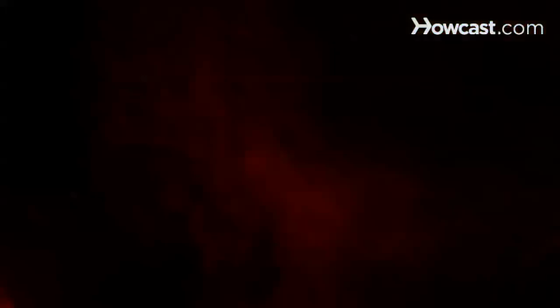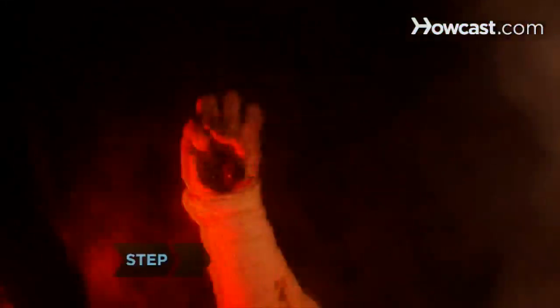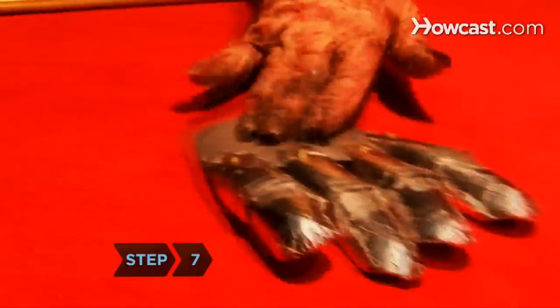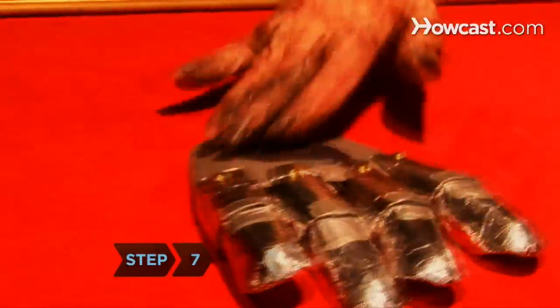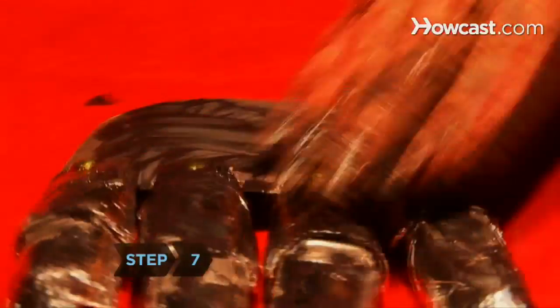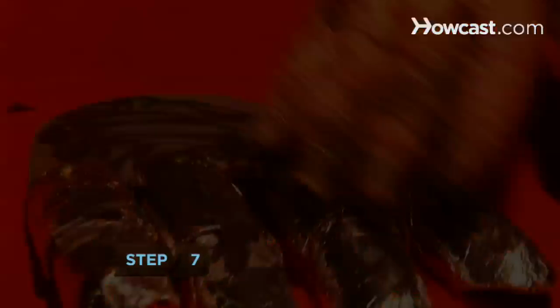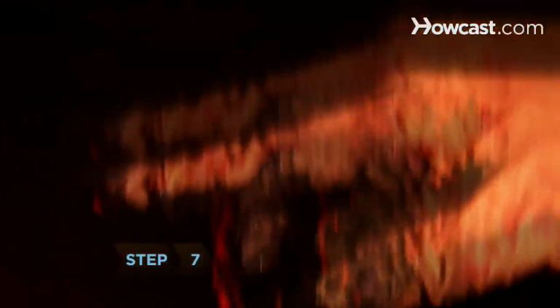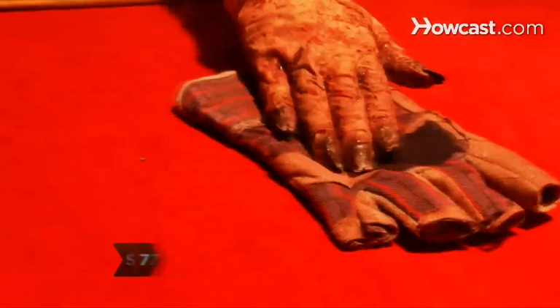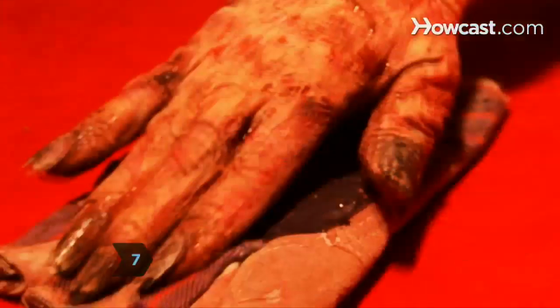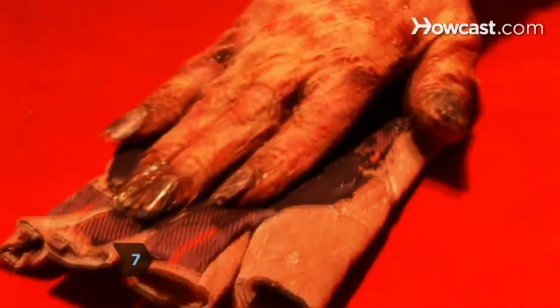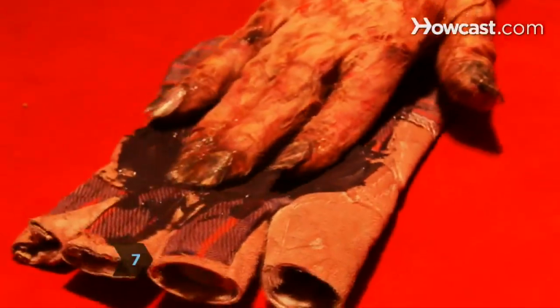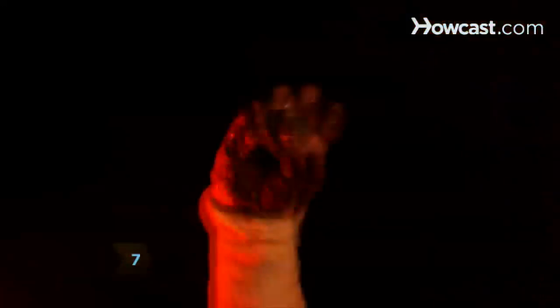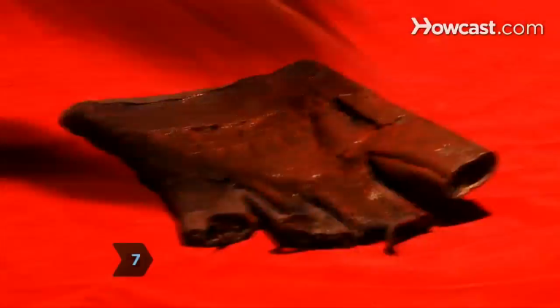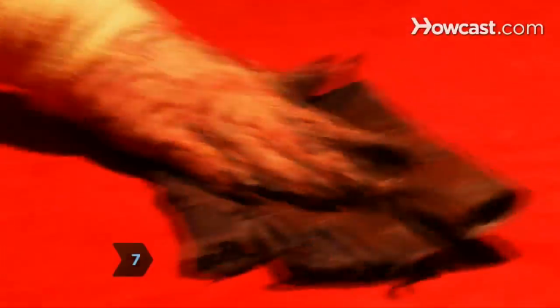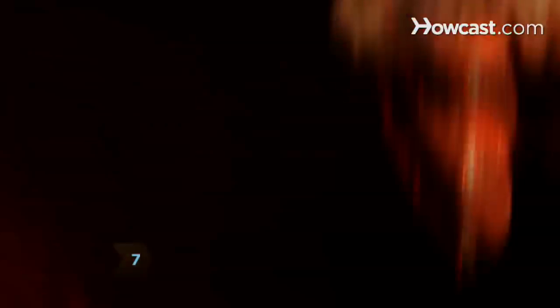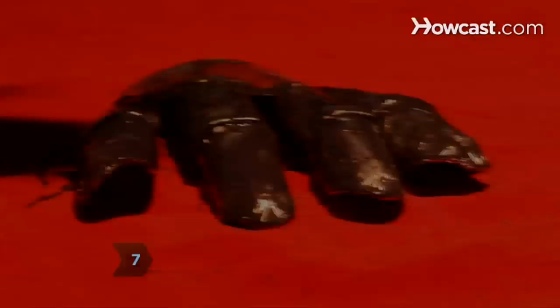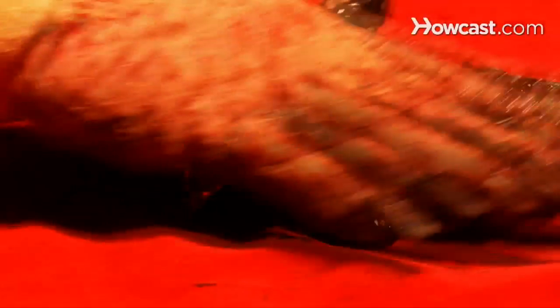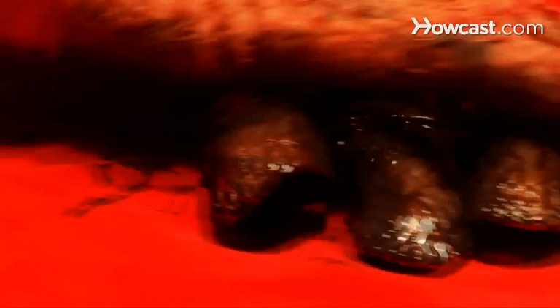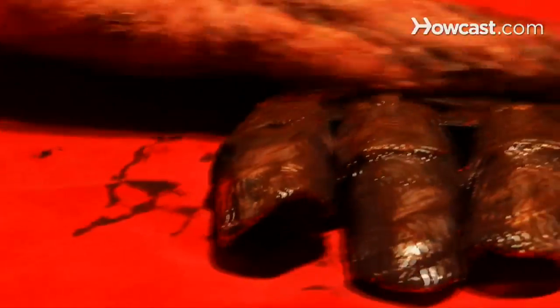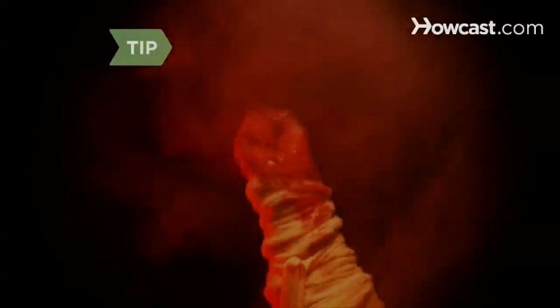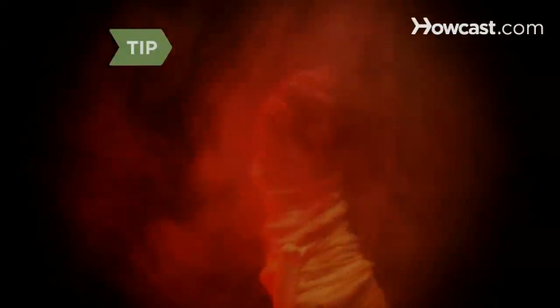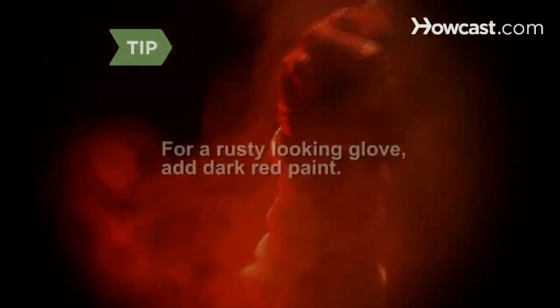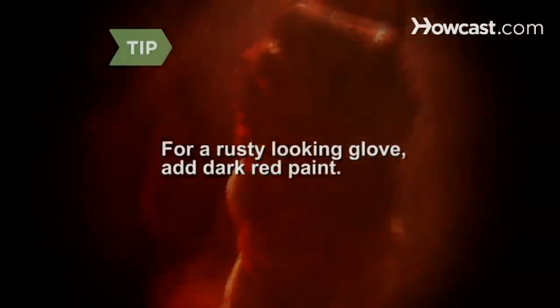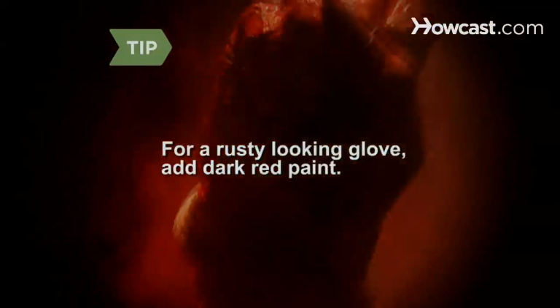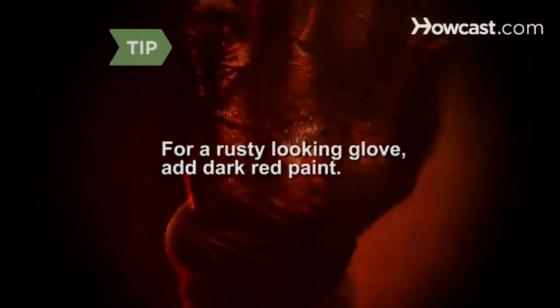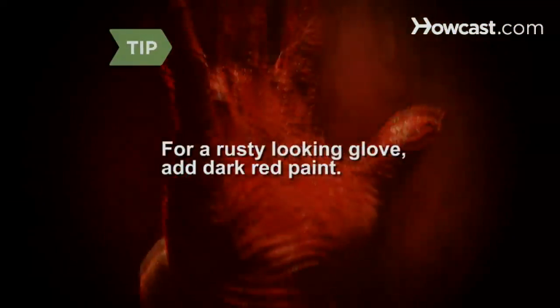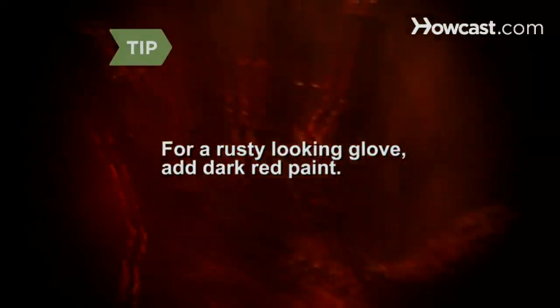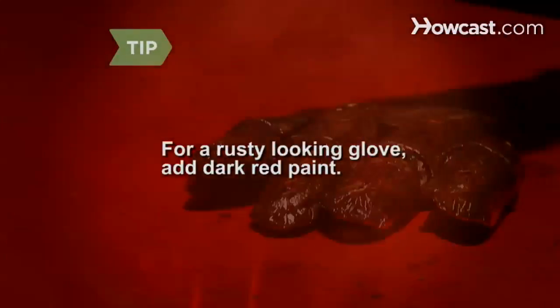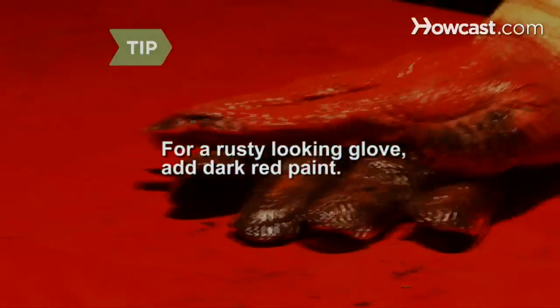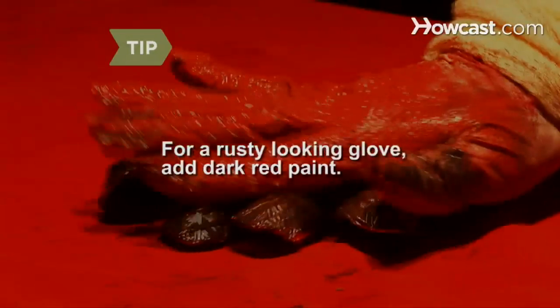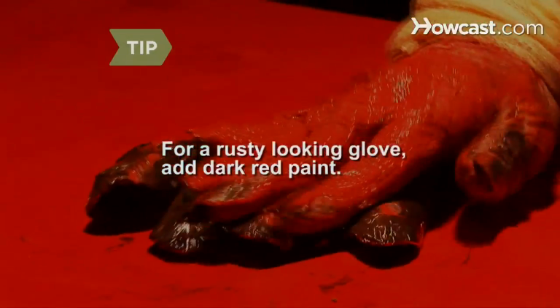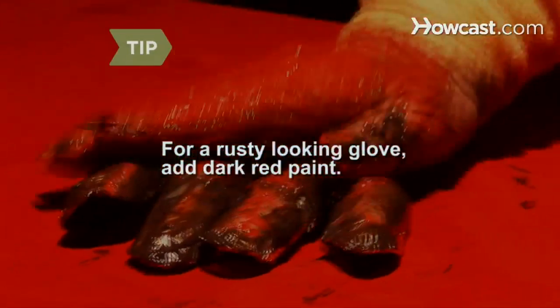Step 7. Paint the handpiece and glove using the black base coat and a brown top coat. To give your glove a rustier look, add a small amount of dark red paint.